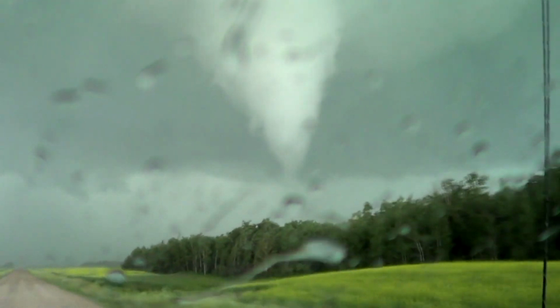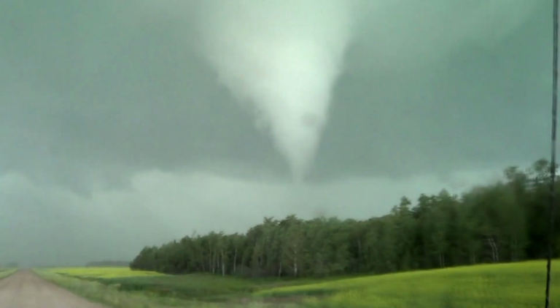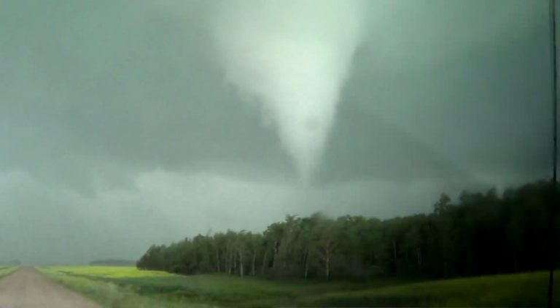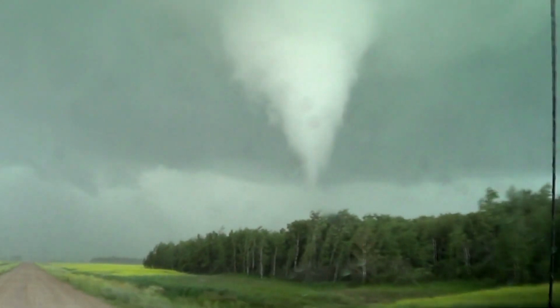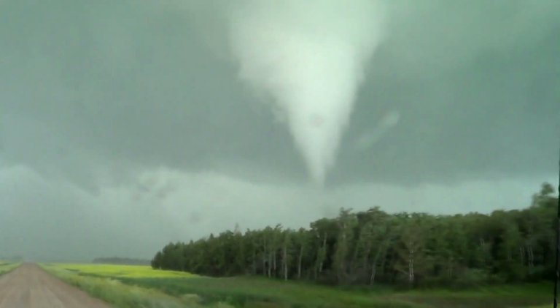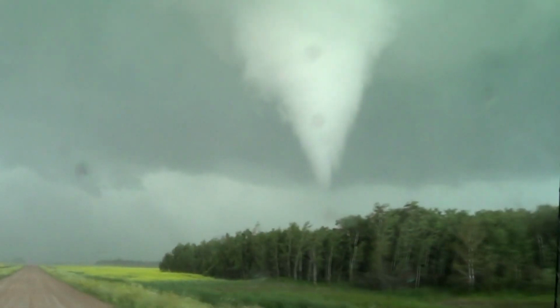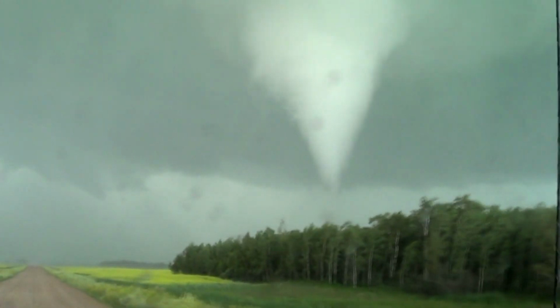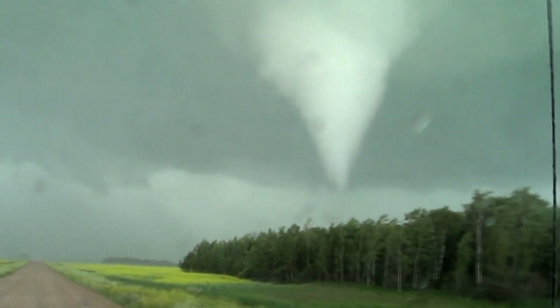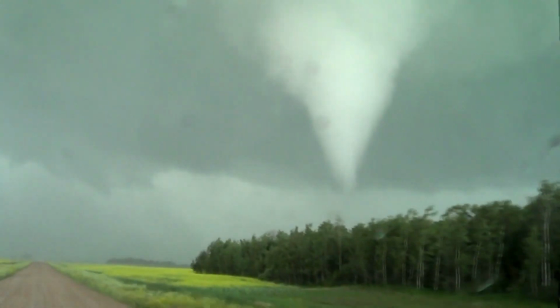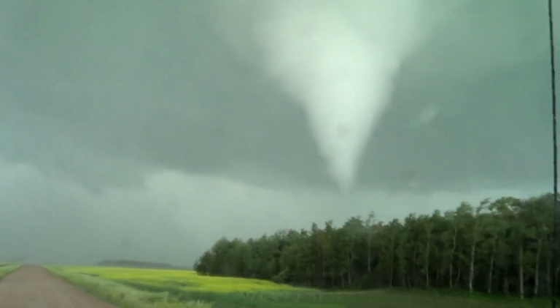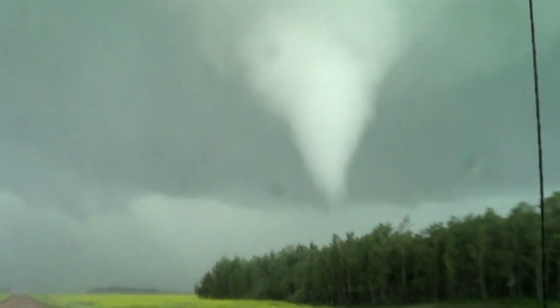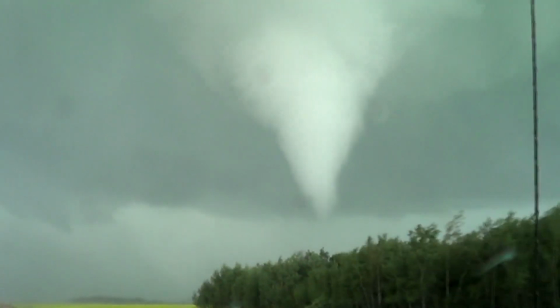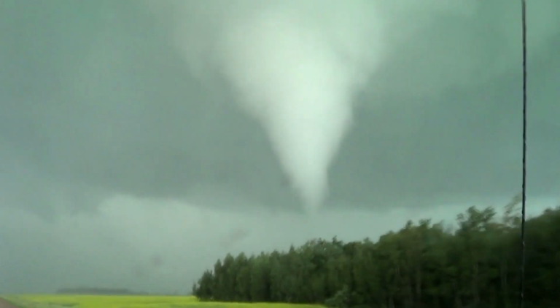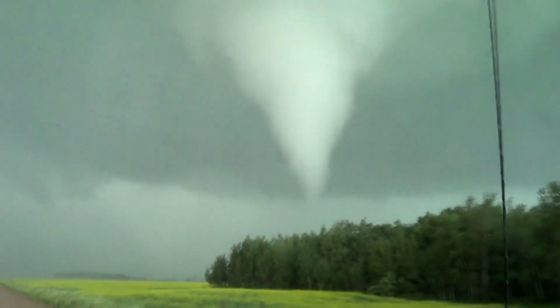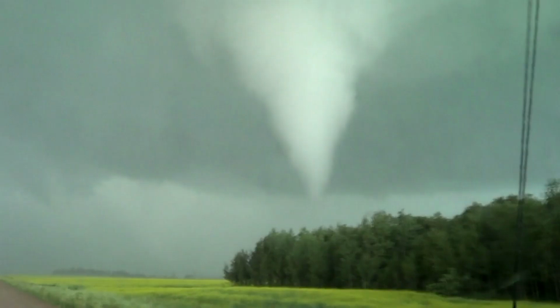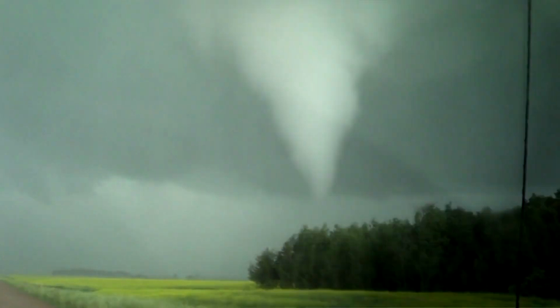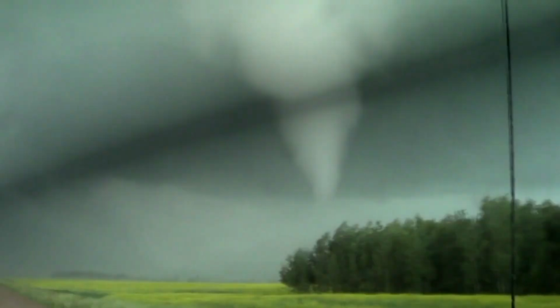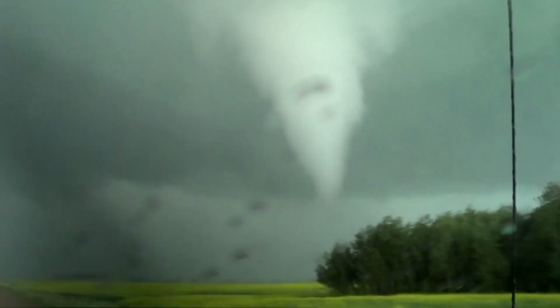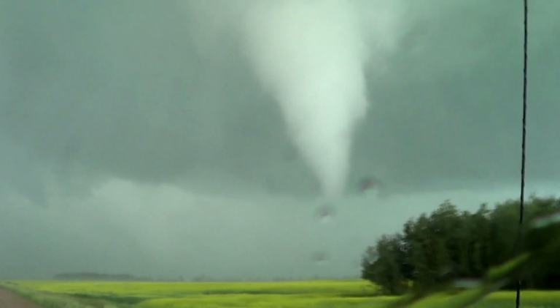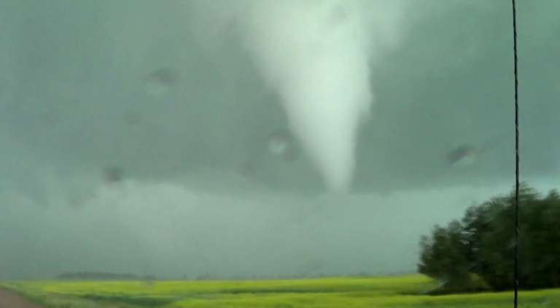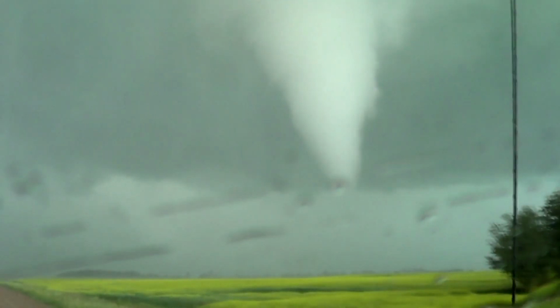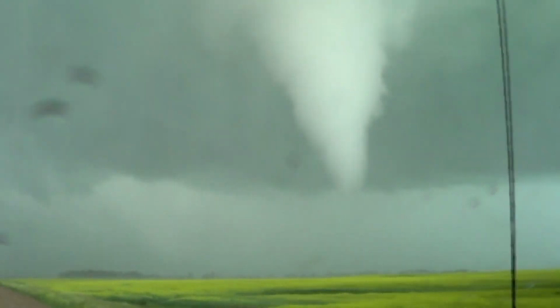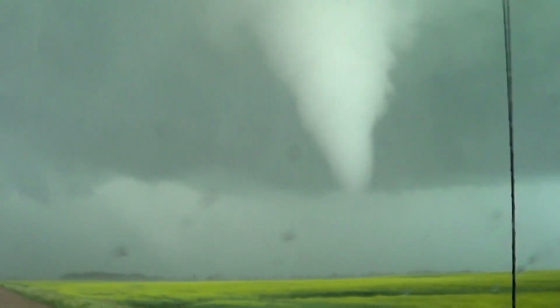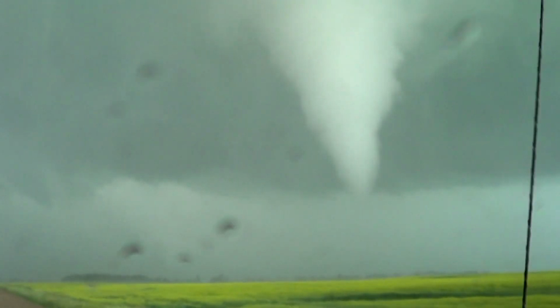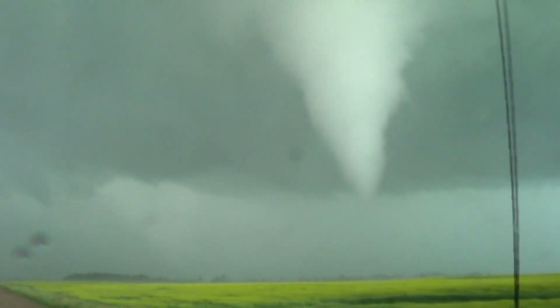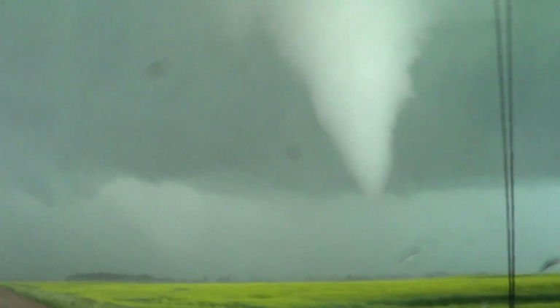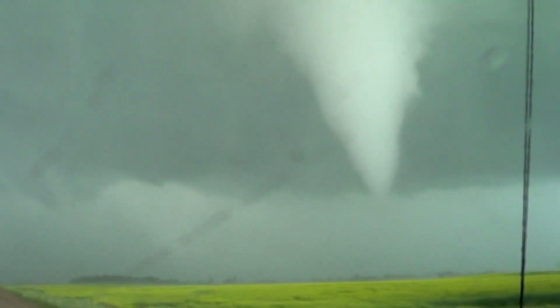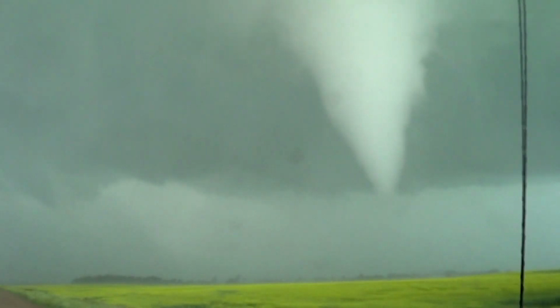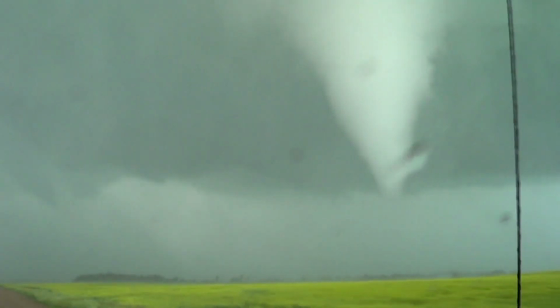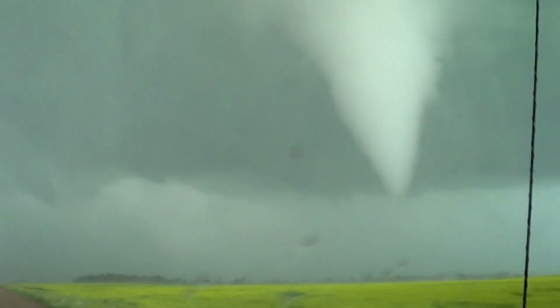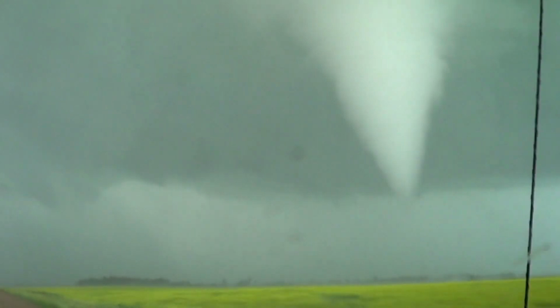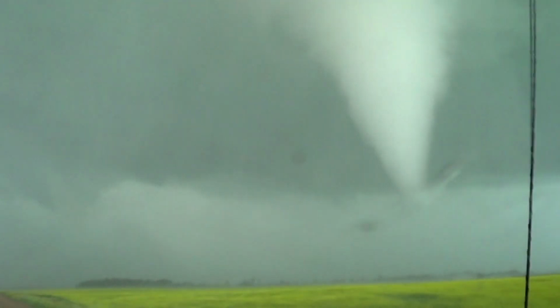Wipers, please. Keep them on. Here we go. Ricky, if you see a road going to the right here, you're going to take it. Okay?